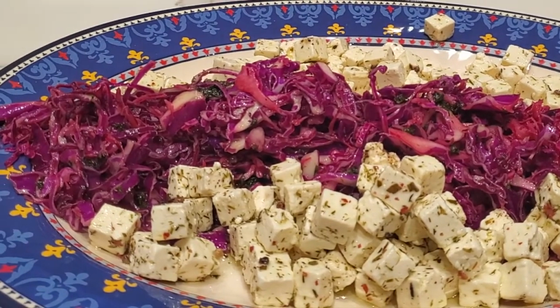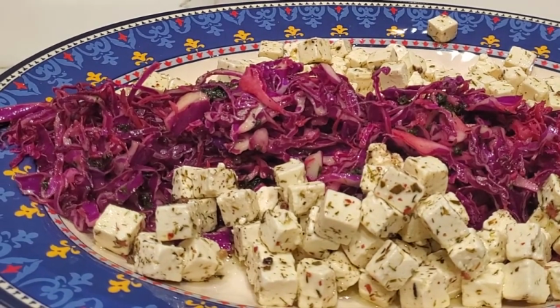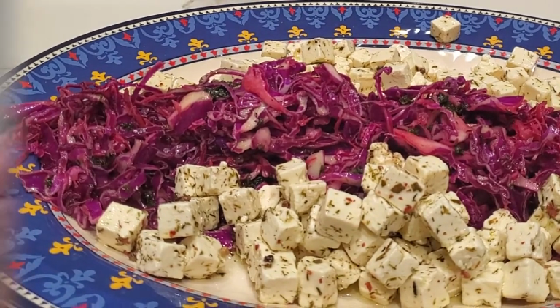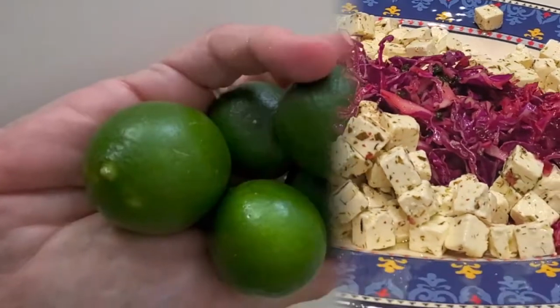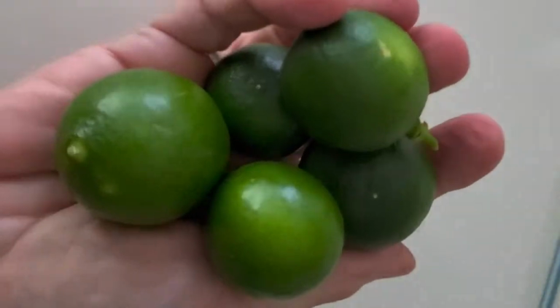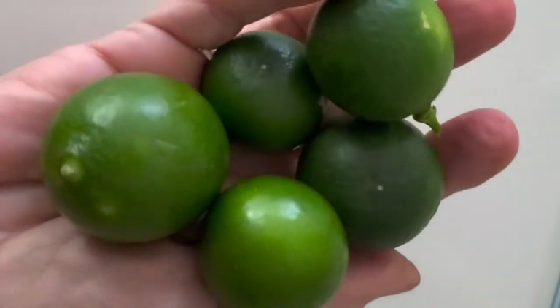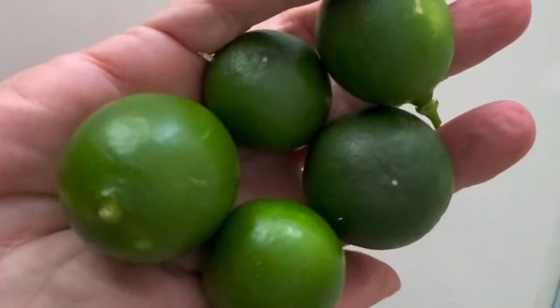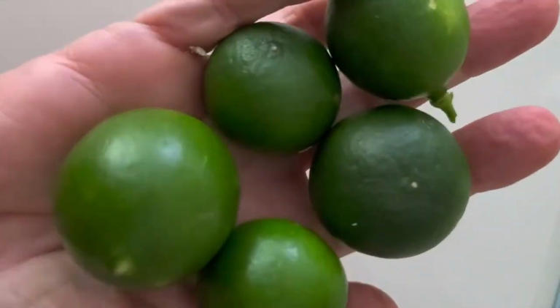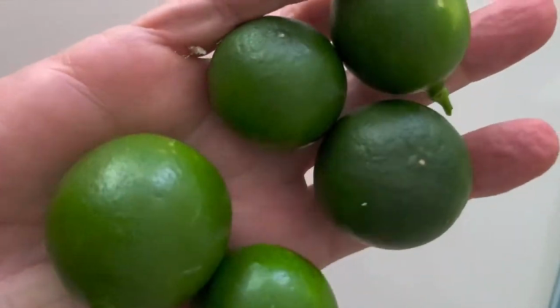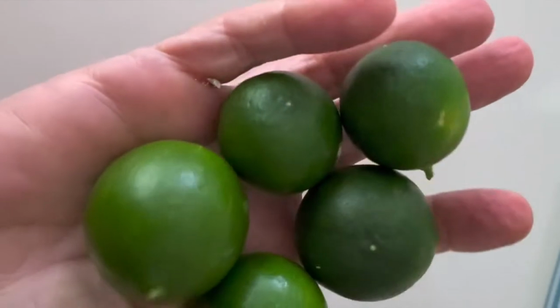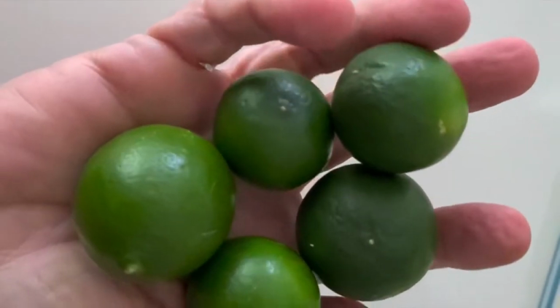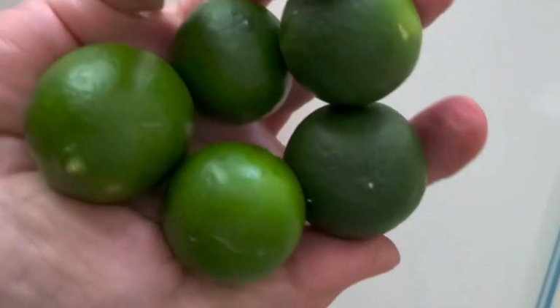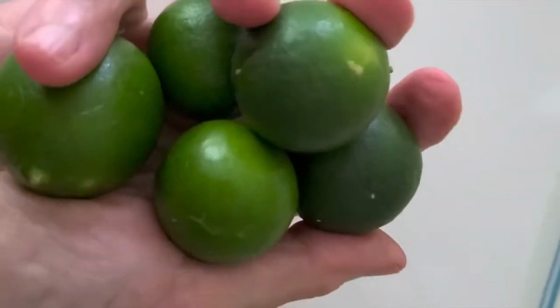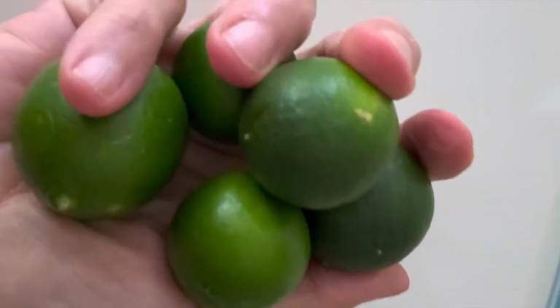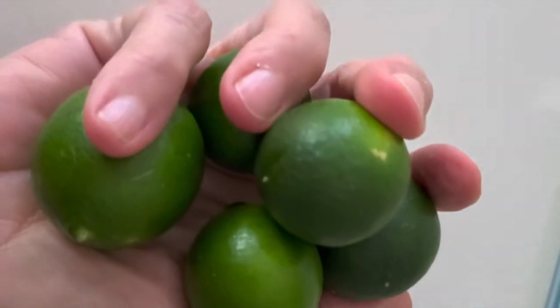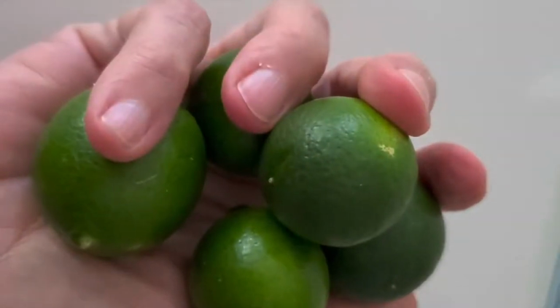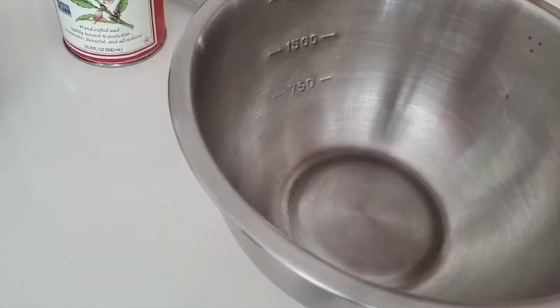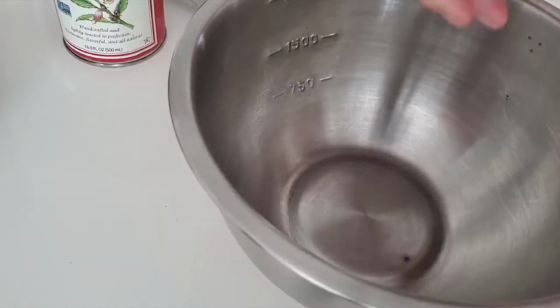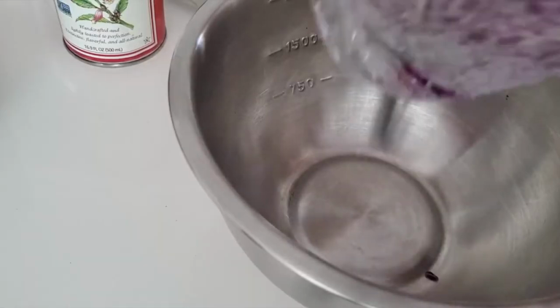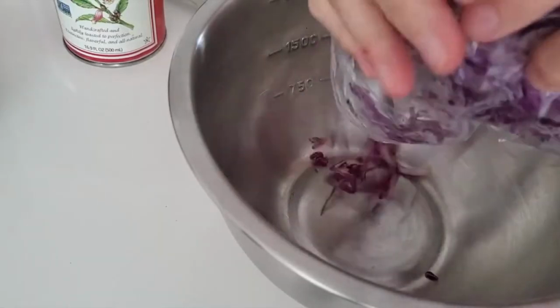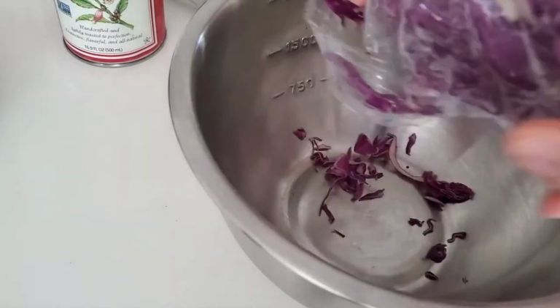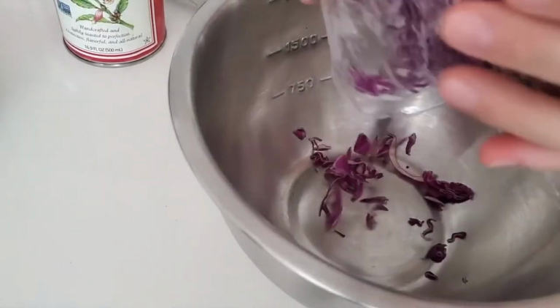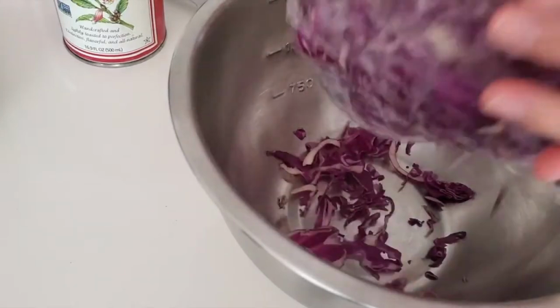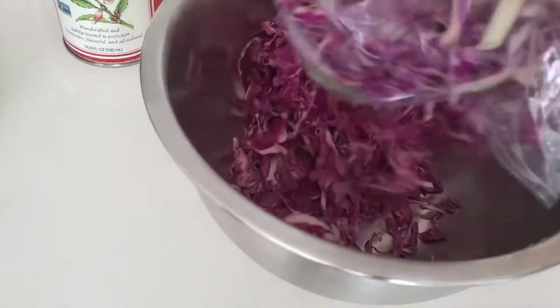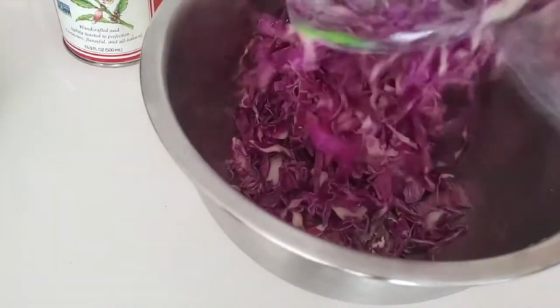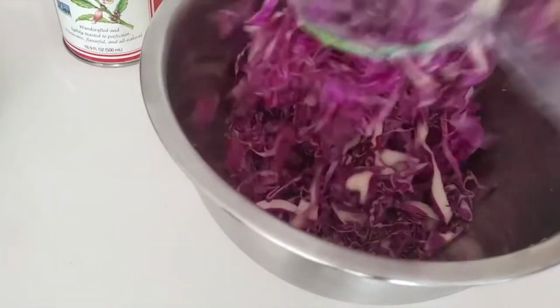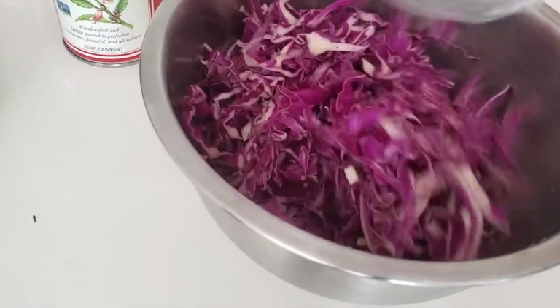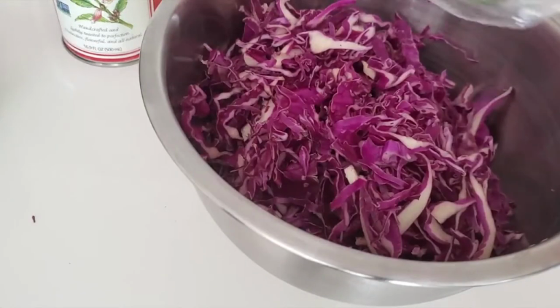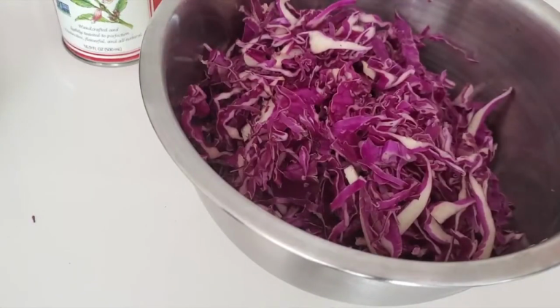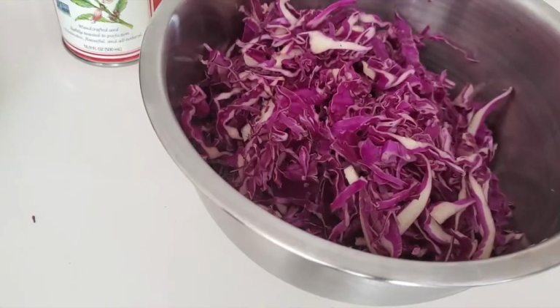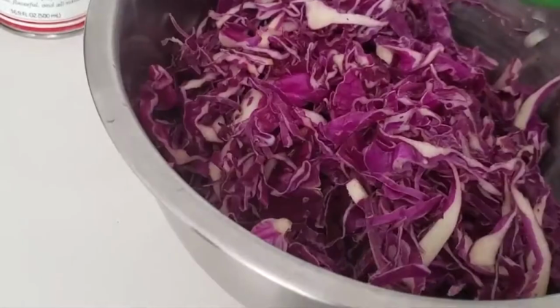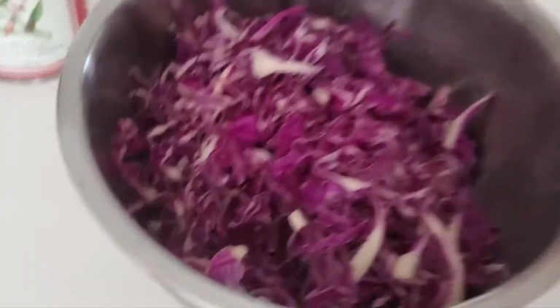The juice of five tiny limes — these are tiny limes because they're from my tree at home. You can use two of the large limes. And a whole red cabbage that I have pot sliced.